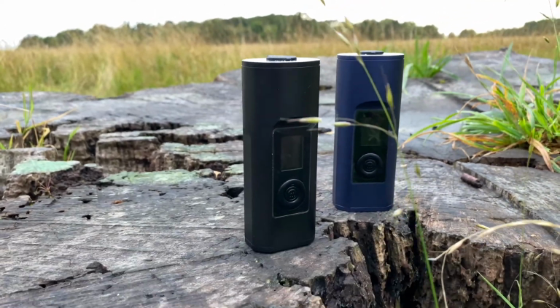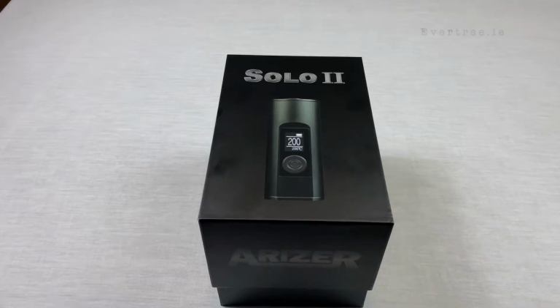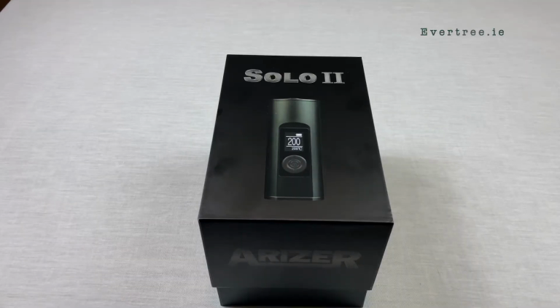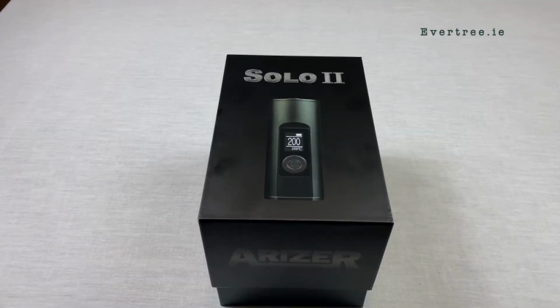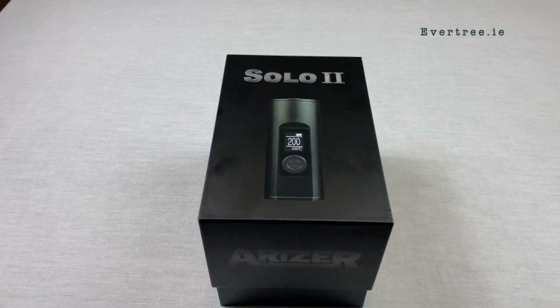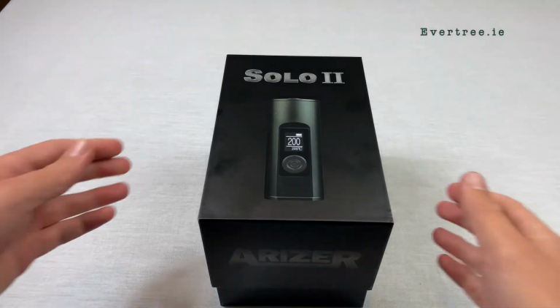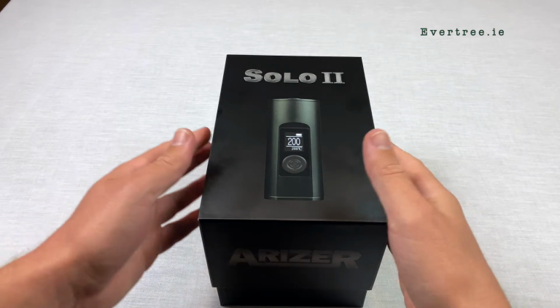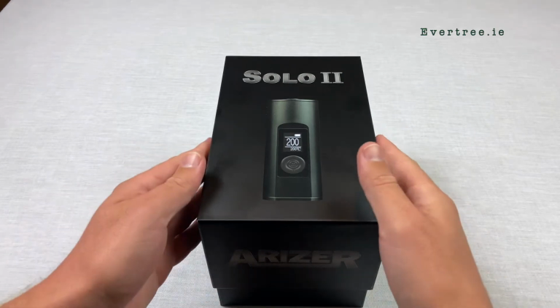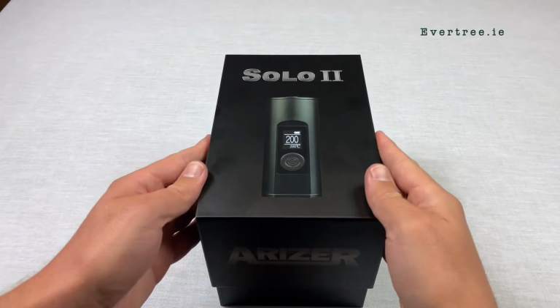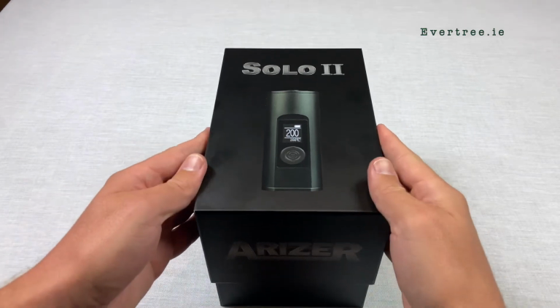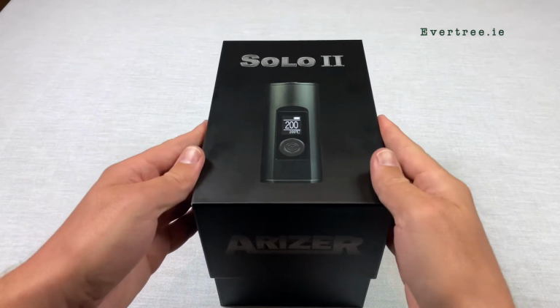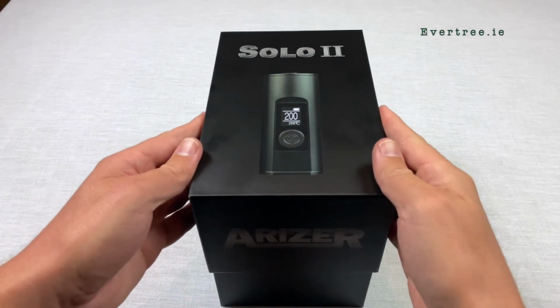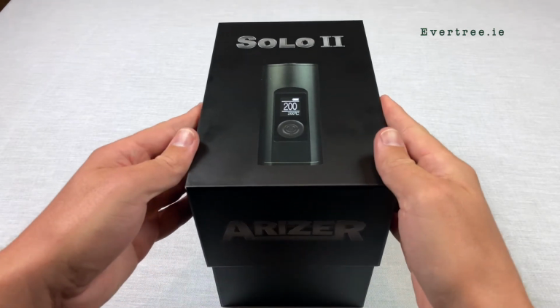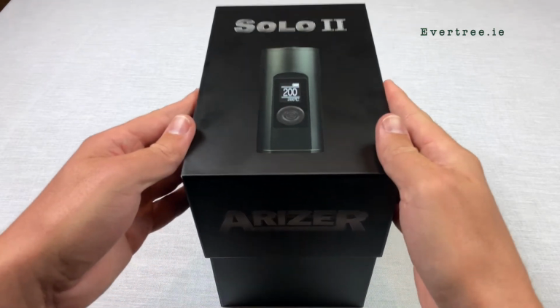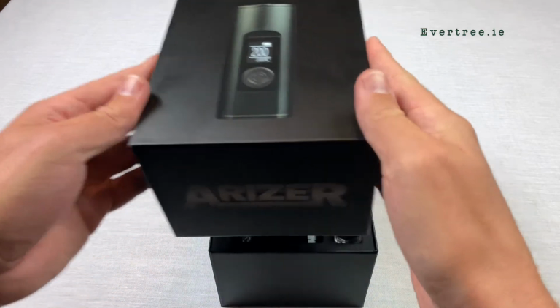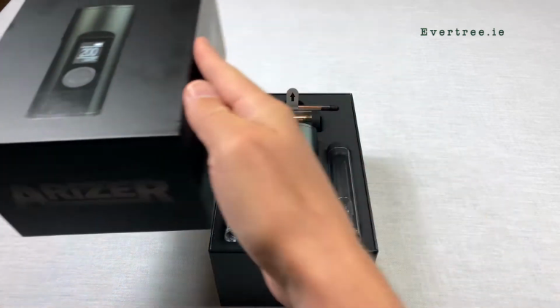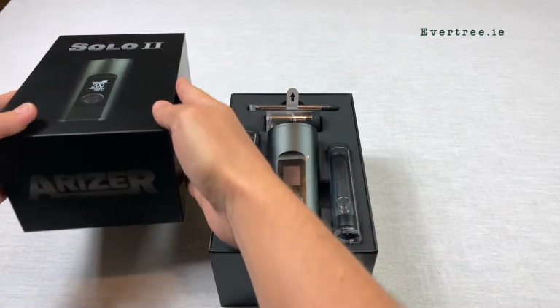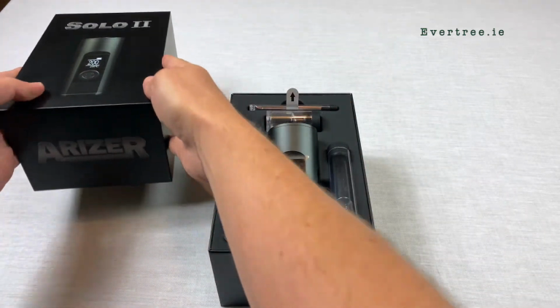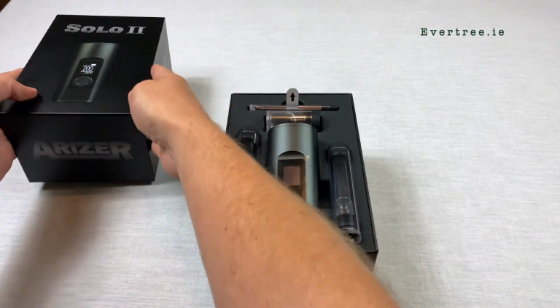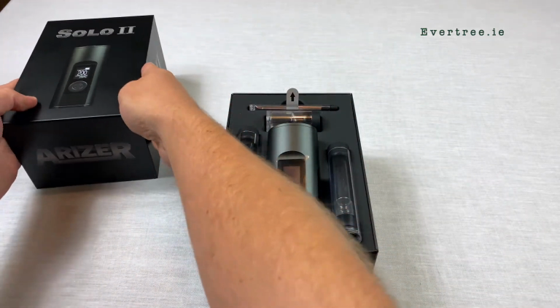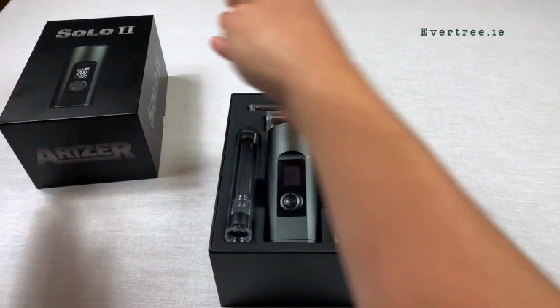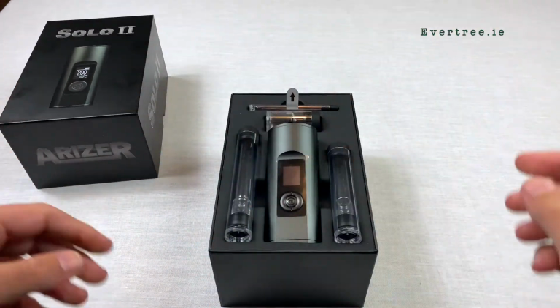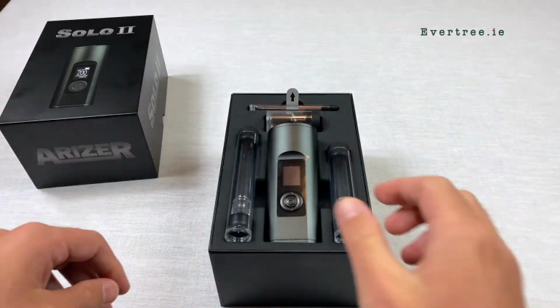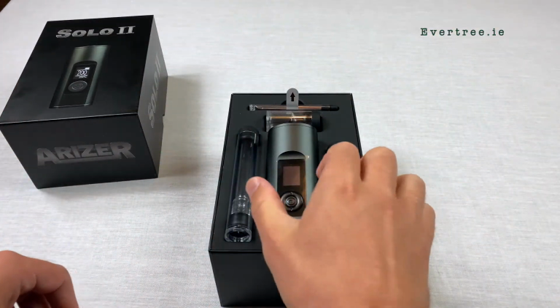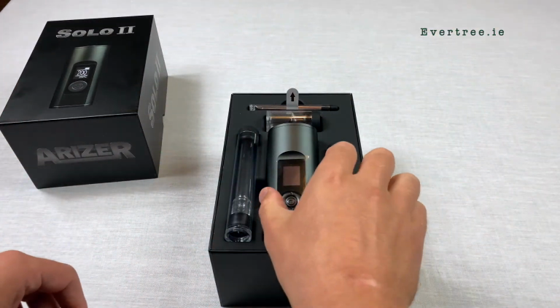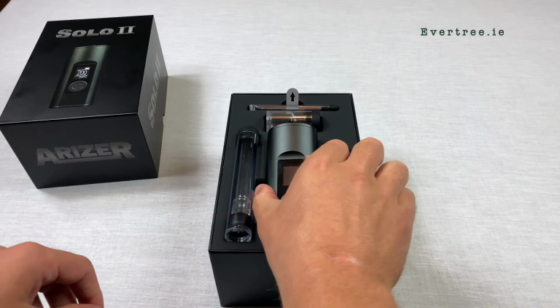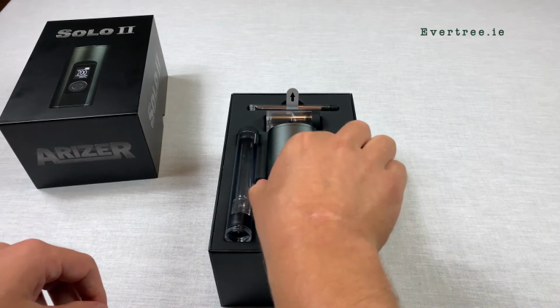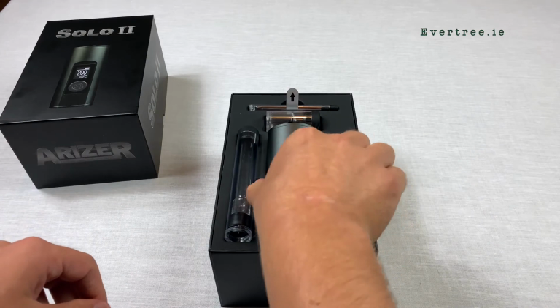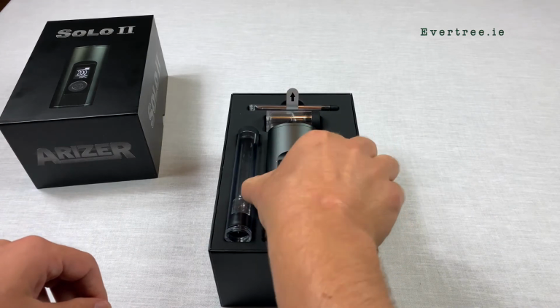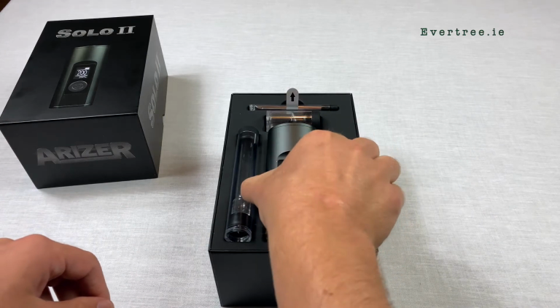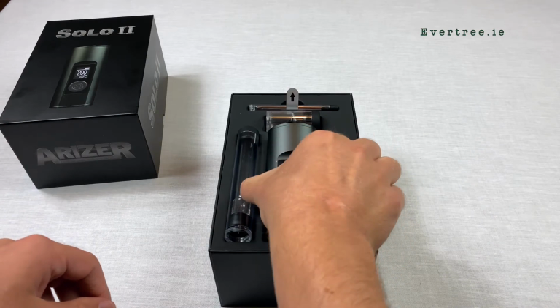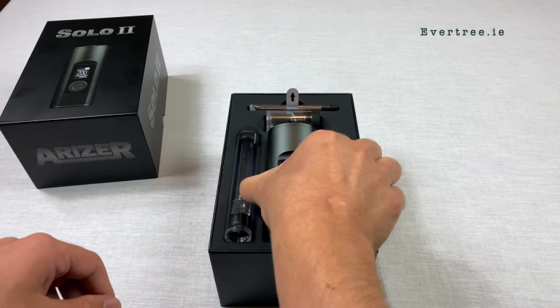Hey guys, this is David from Evertree, Ireland's biggest online herbal vape store. Today I'm showing you one of our best selling products, the Arizer Solo 2.